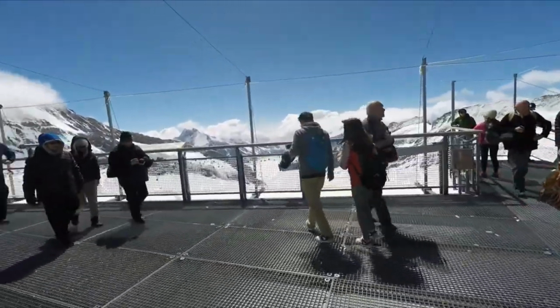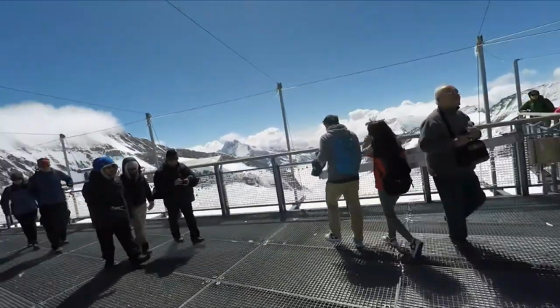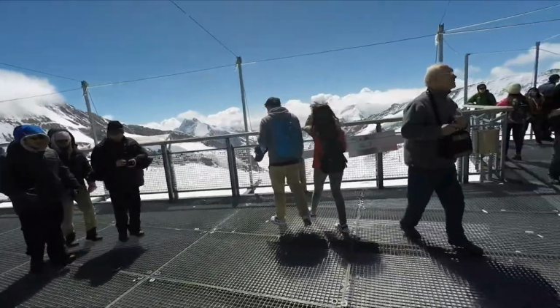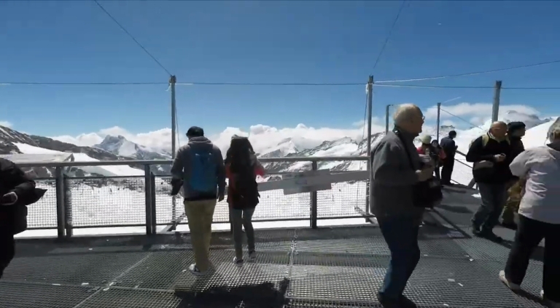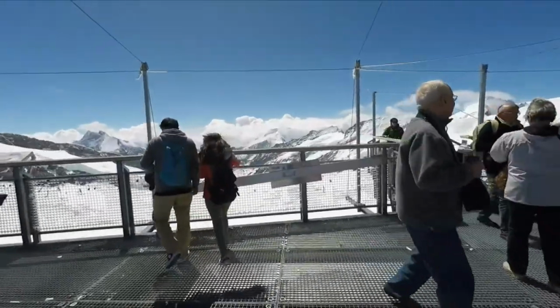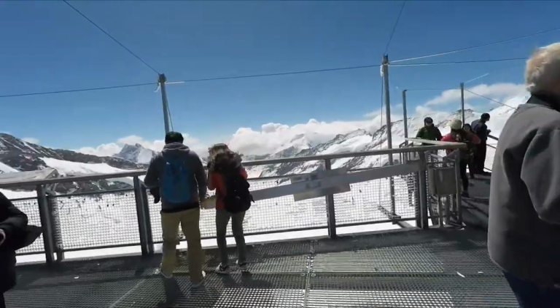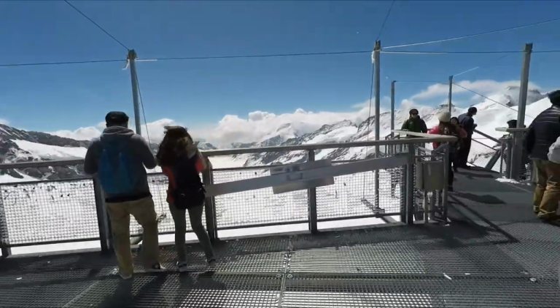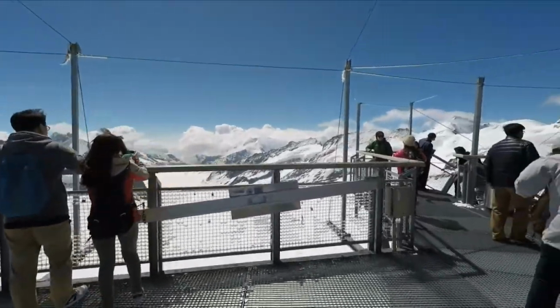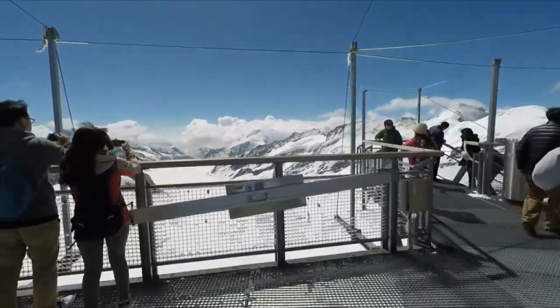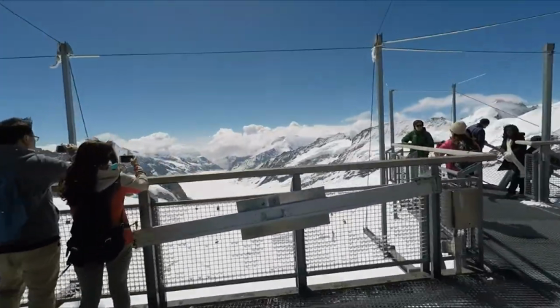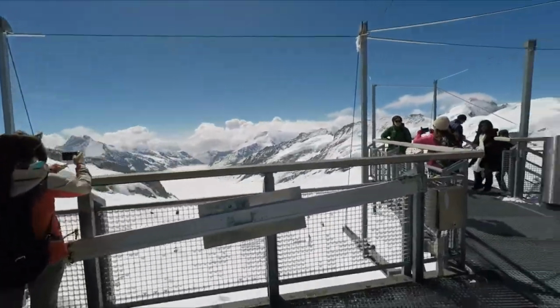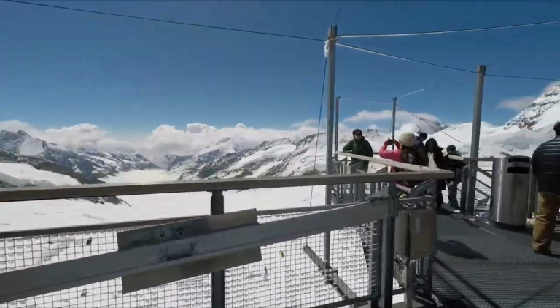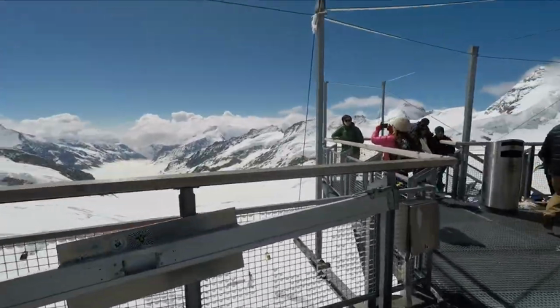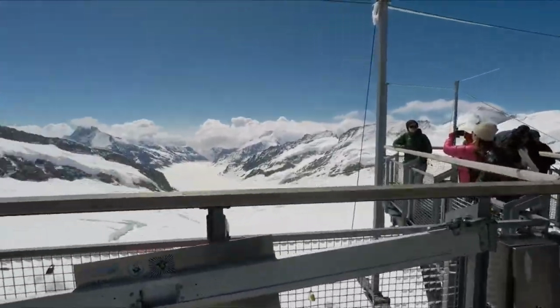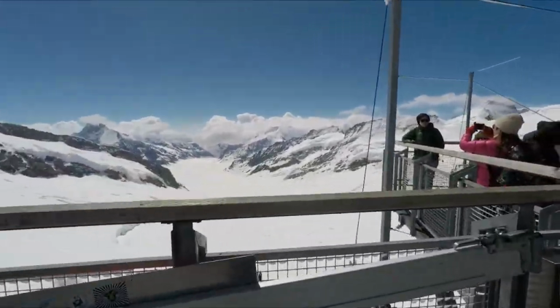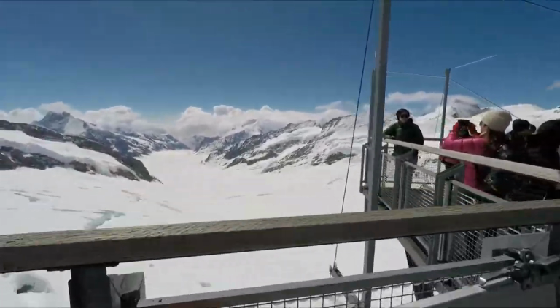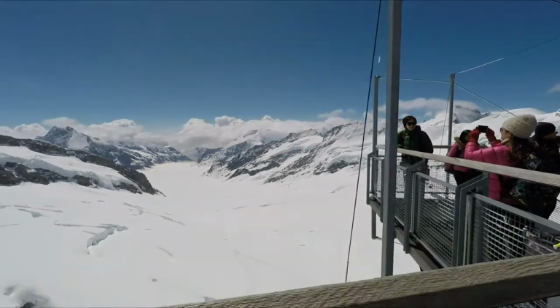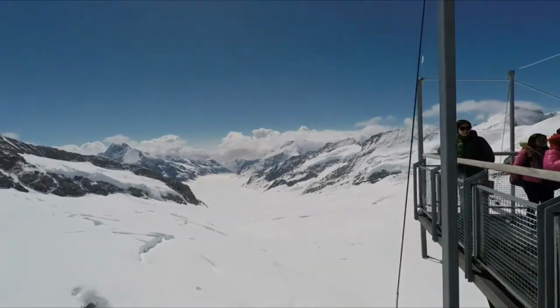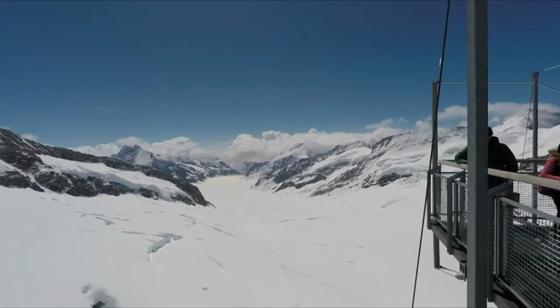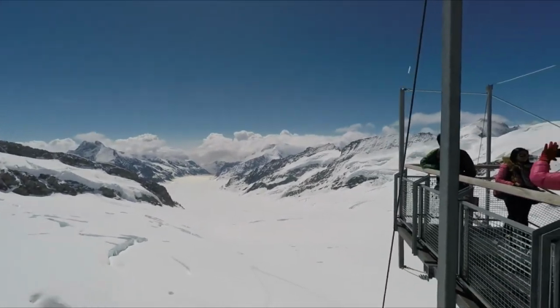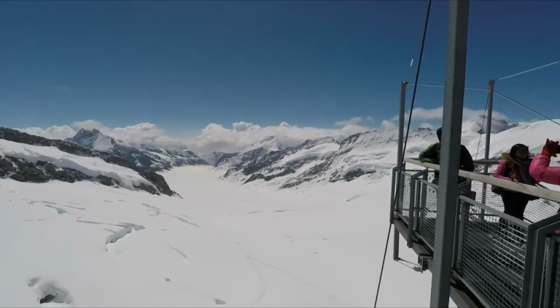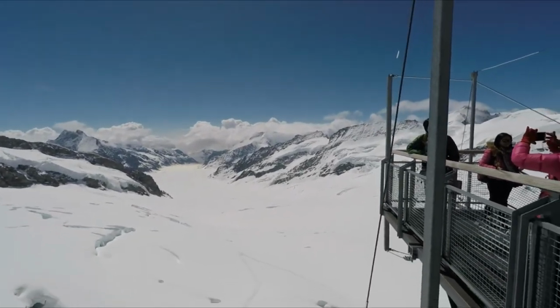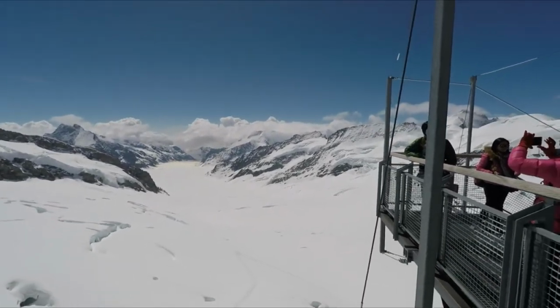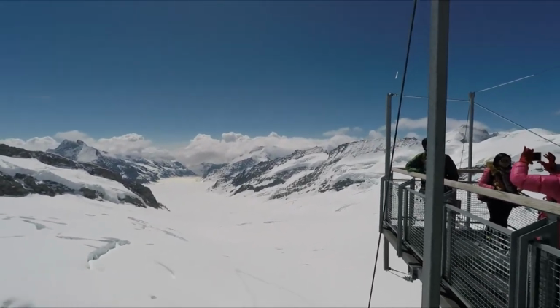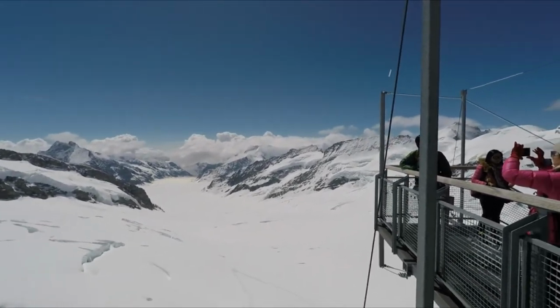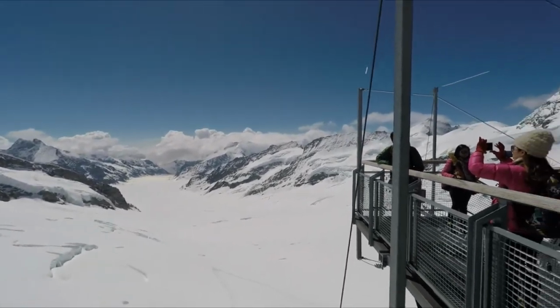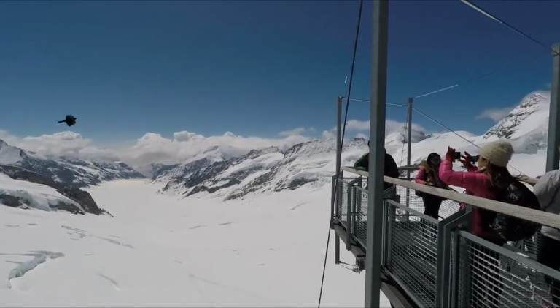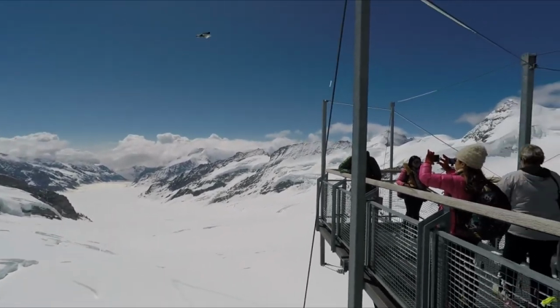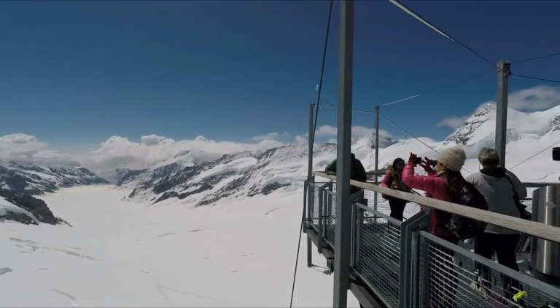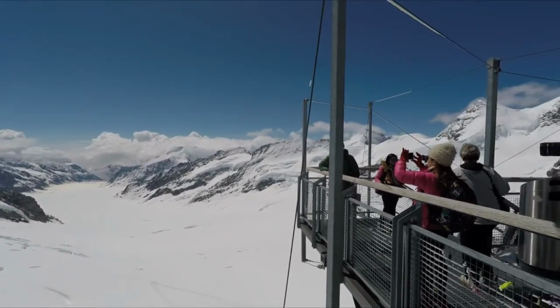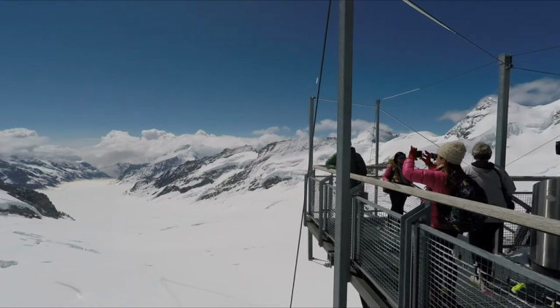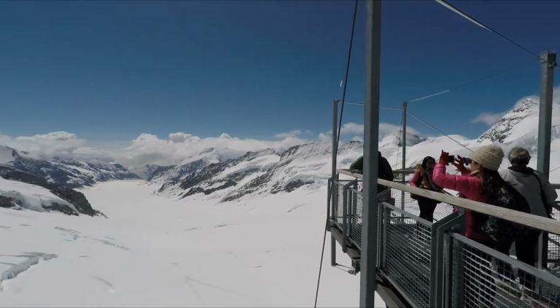You really need to have the weather on your side up here, so check the webcams before coming up. If it's complete cloud cover, then that's all you will see.